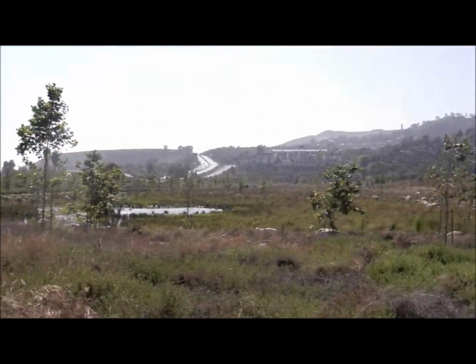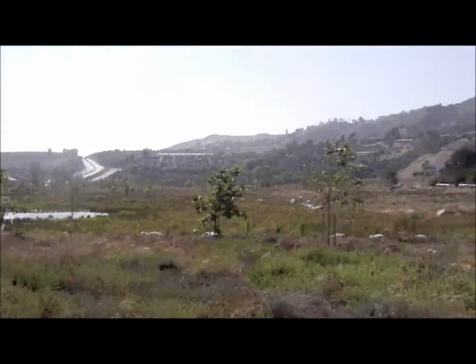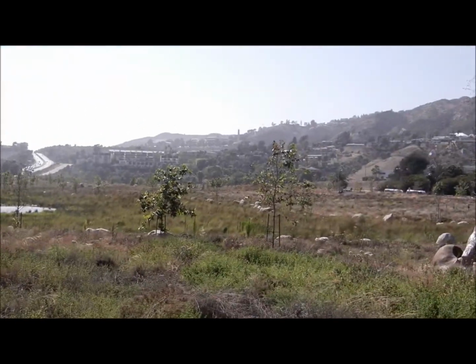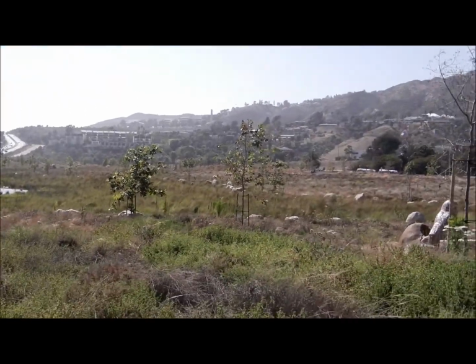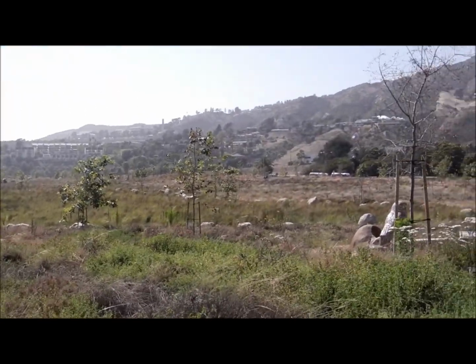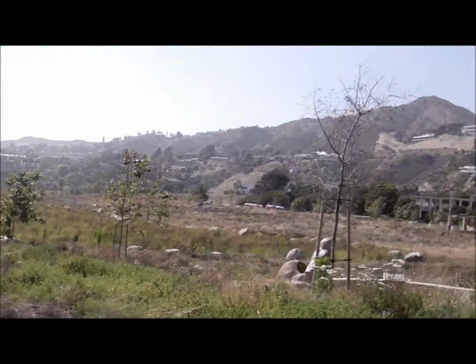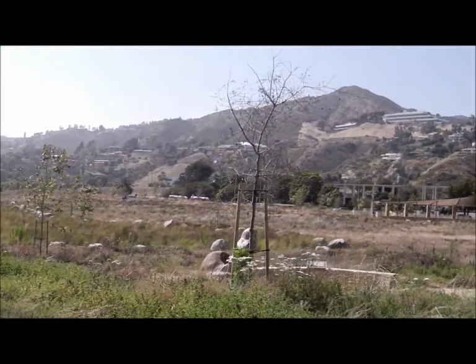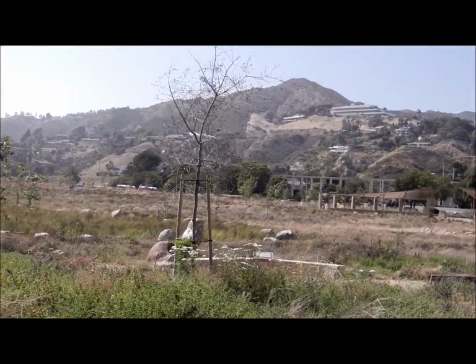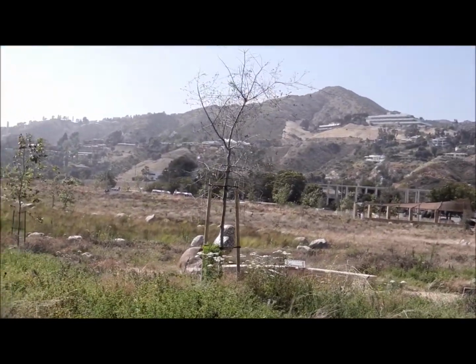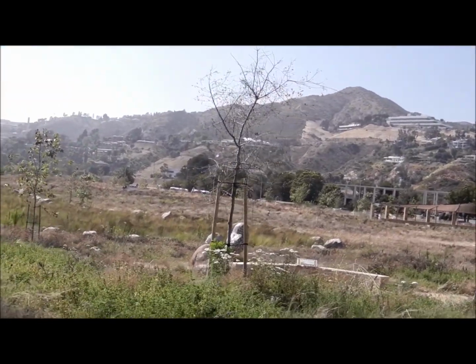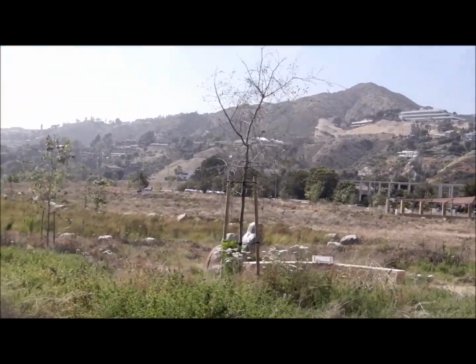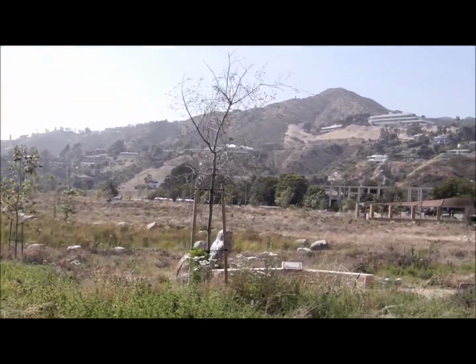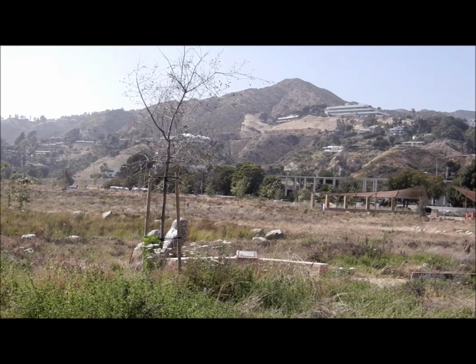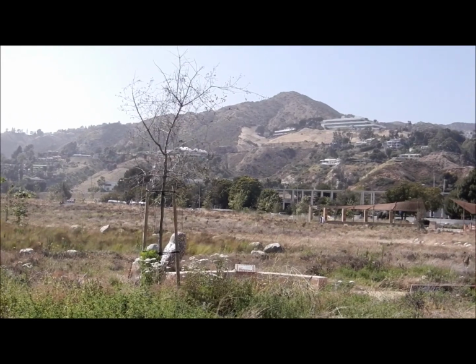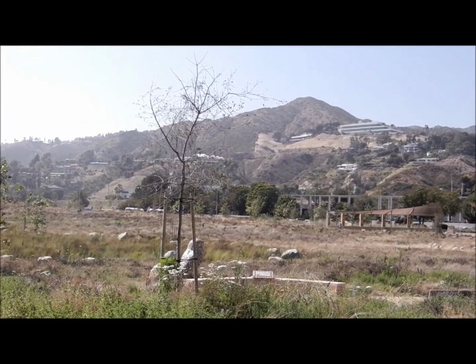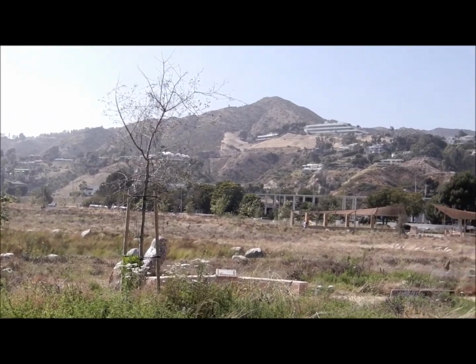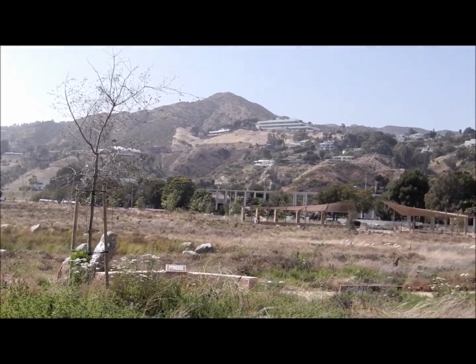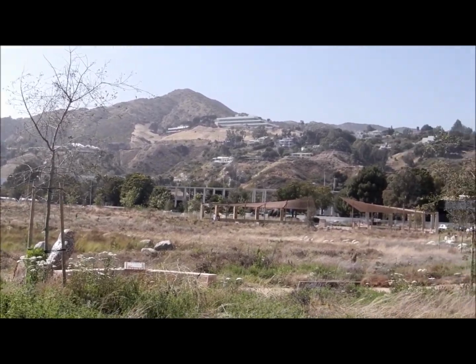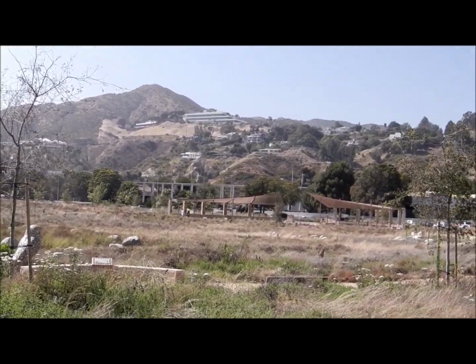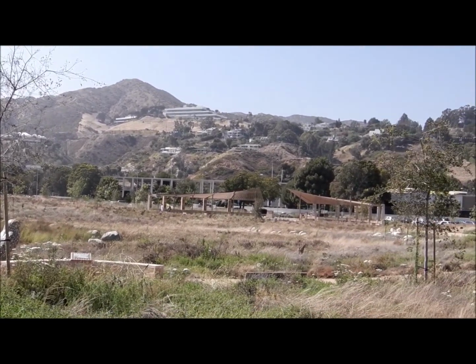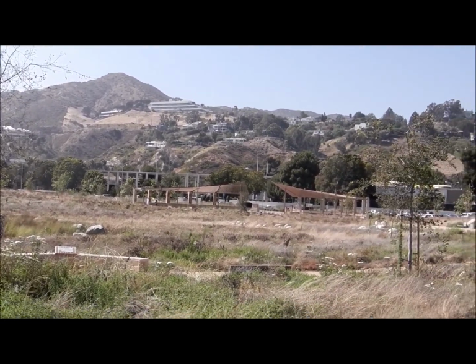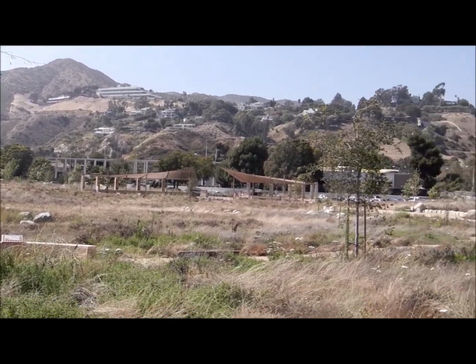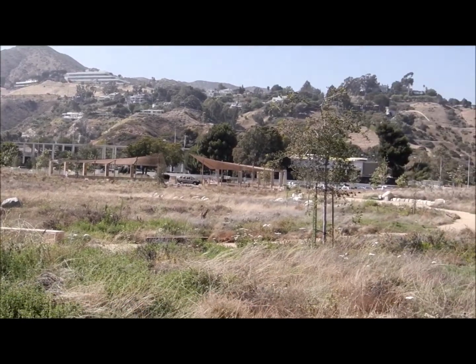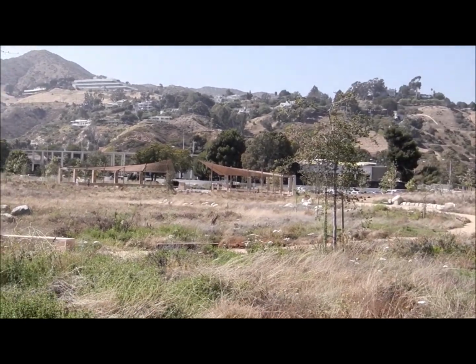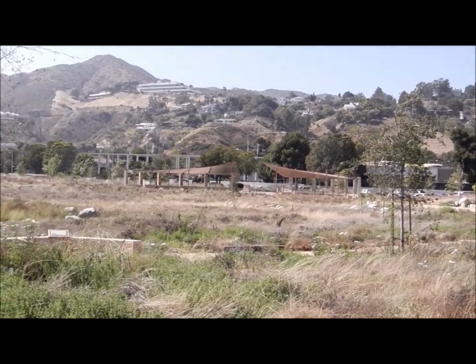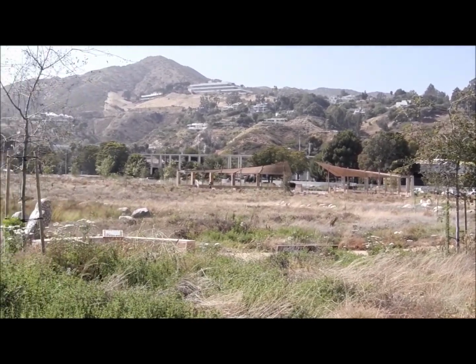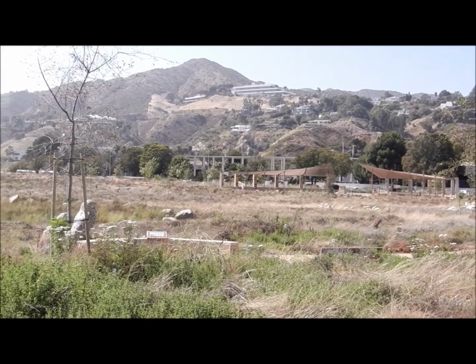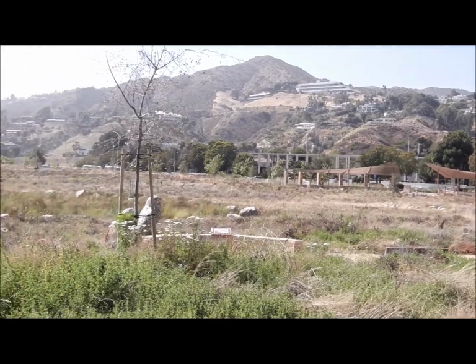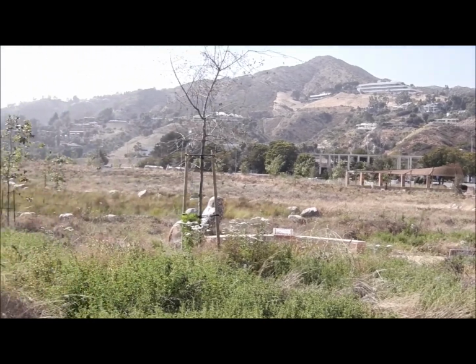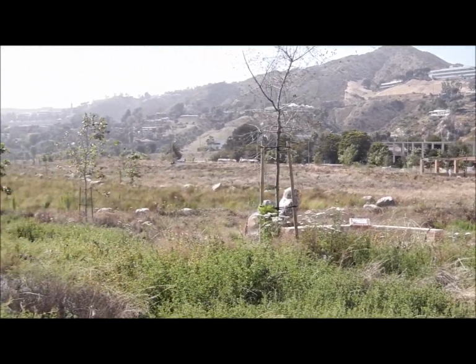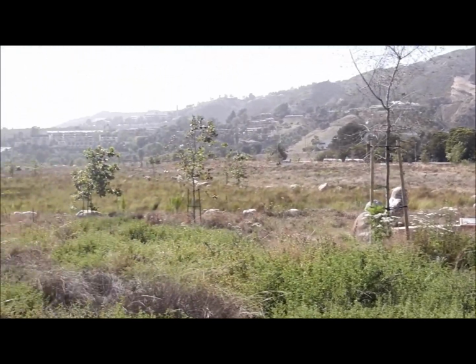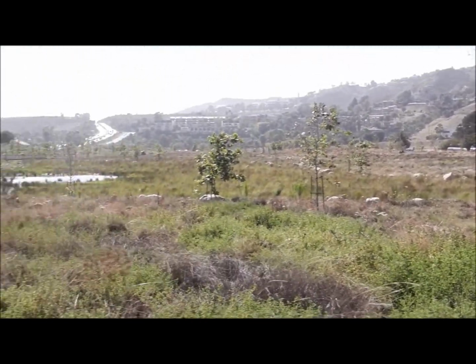Legacy Park showcases six natural southern California habitats: coastal prairie, buildings, coastal bluffs, riparian corridor, wet meadows, and vernal pools.